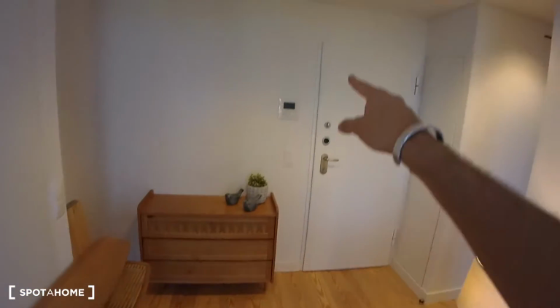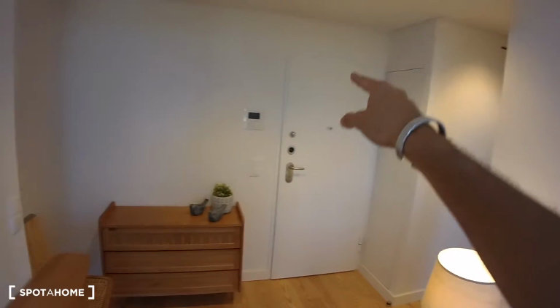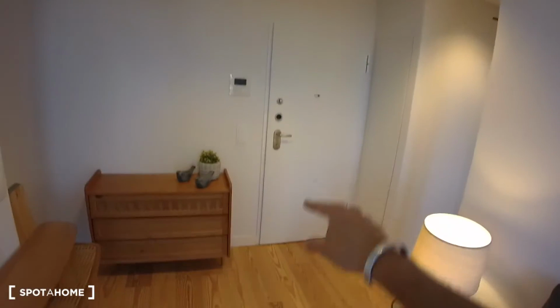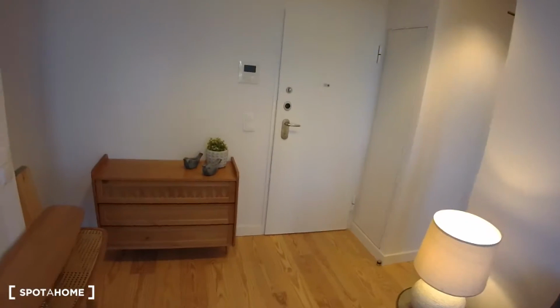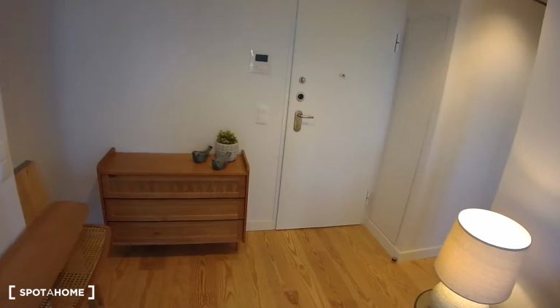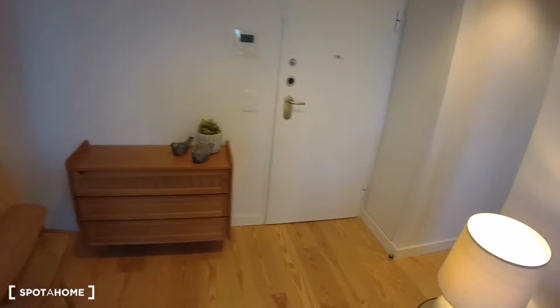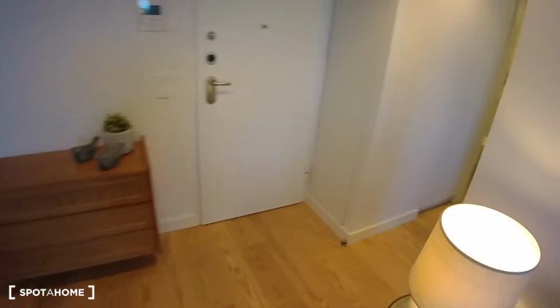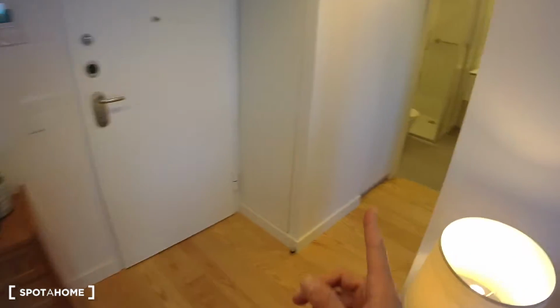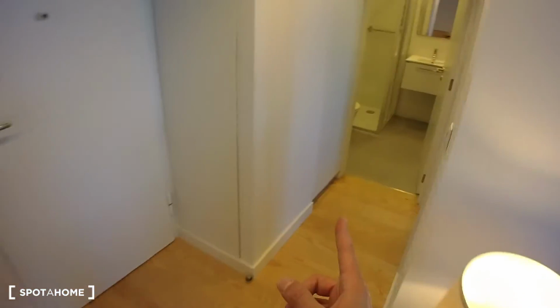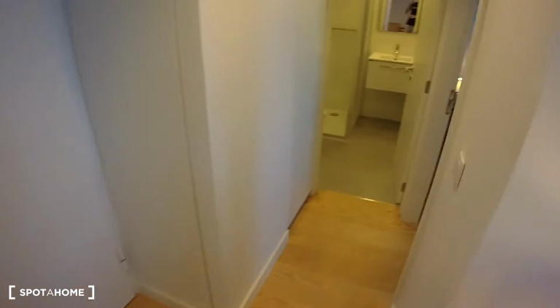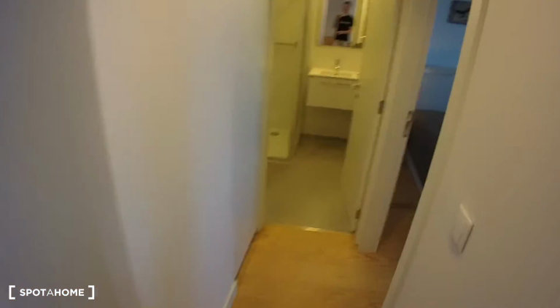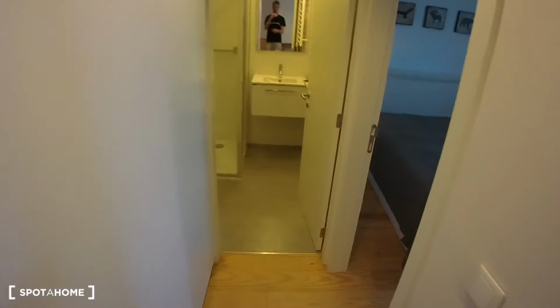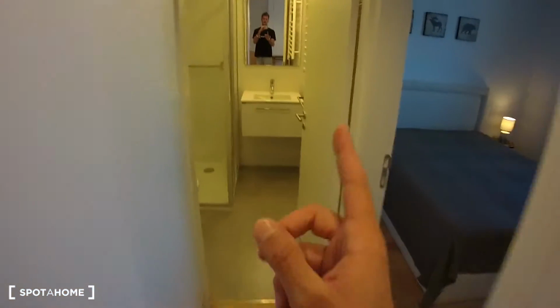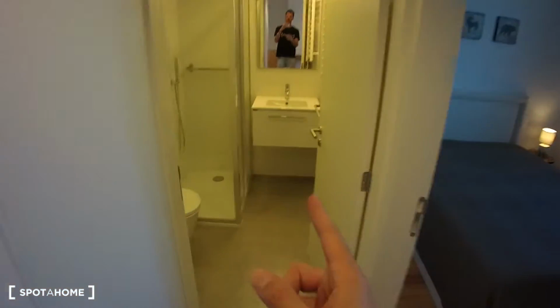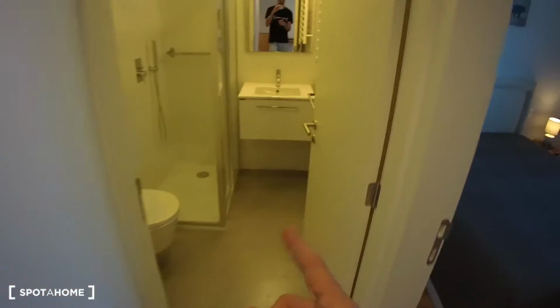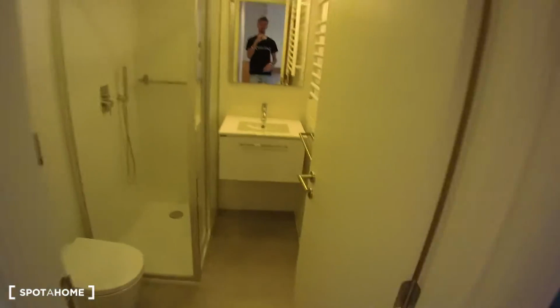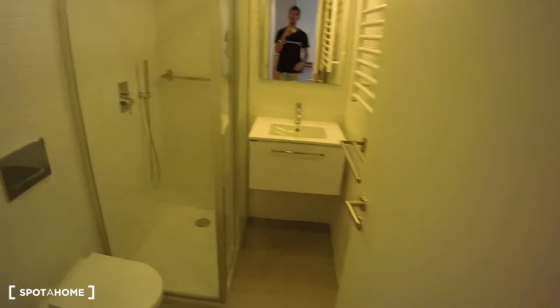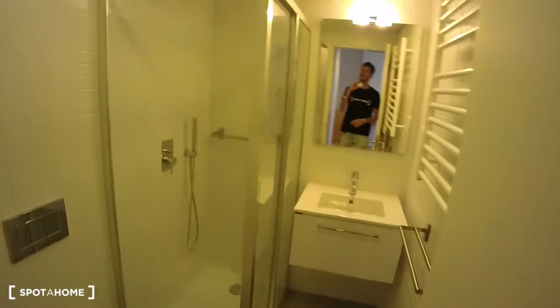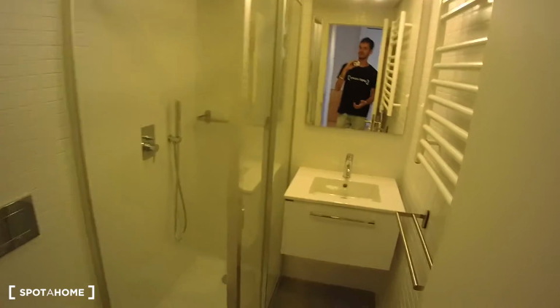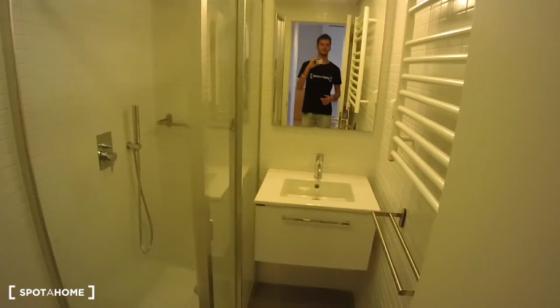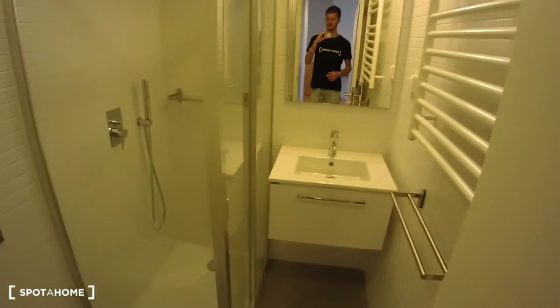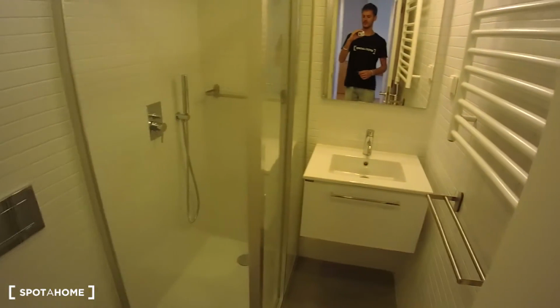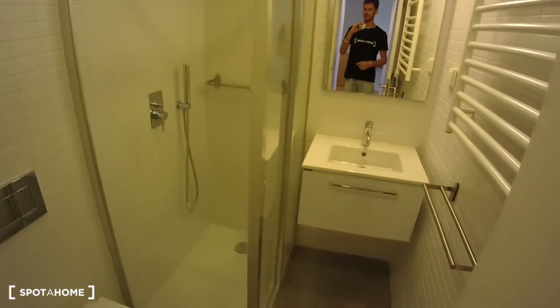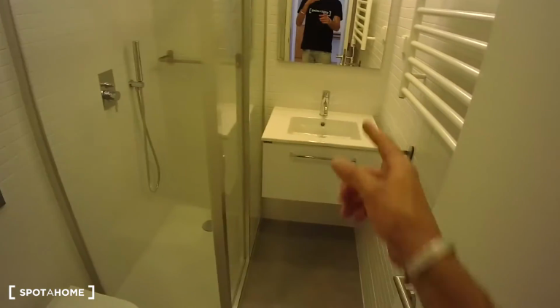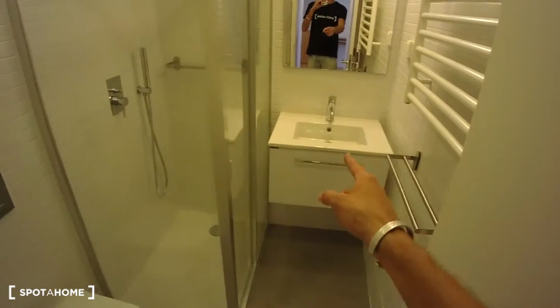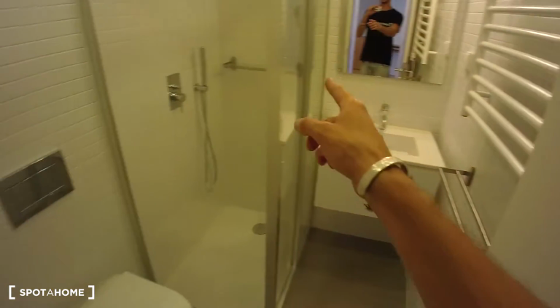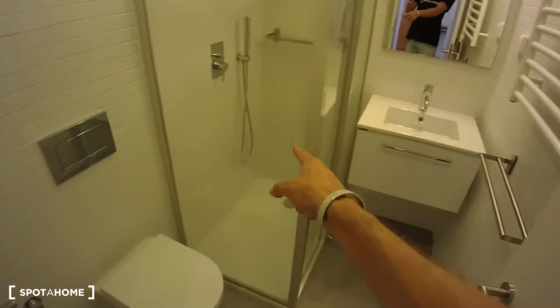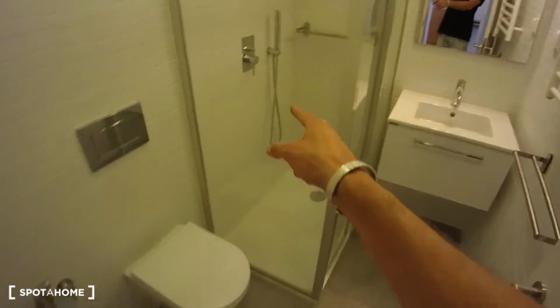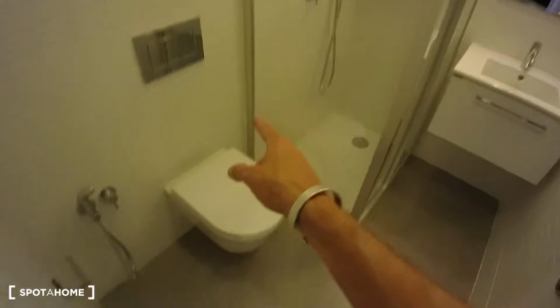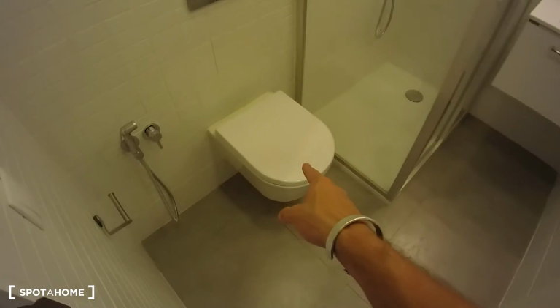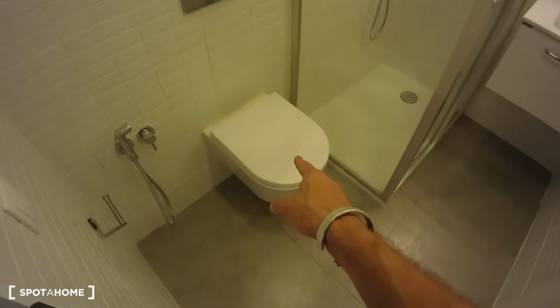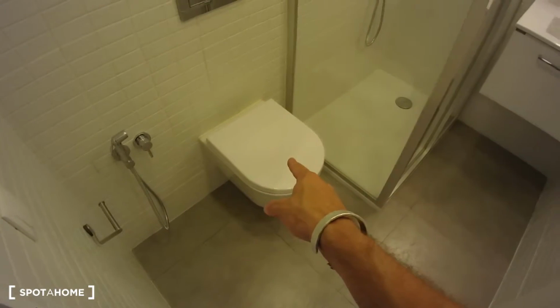This would be the entrance door, whereas here on the right, we first have the bathroom — without windows but enough space for a sink, shower and a toilet.